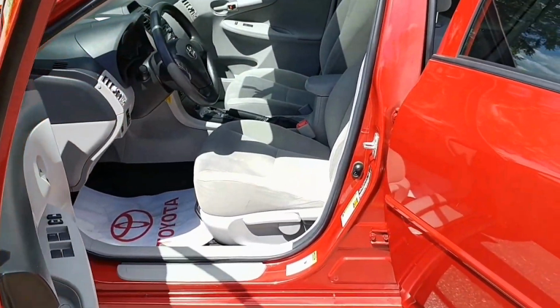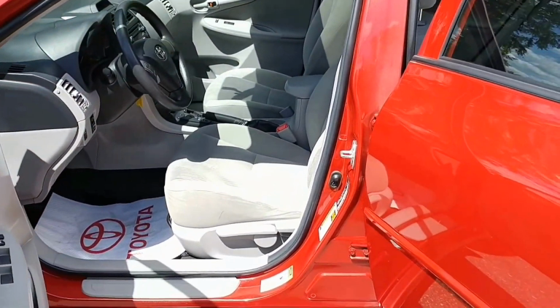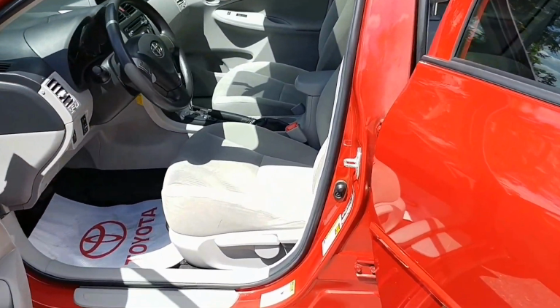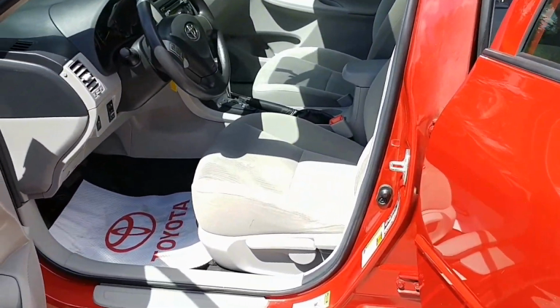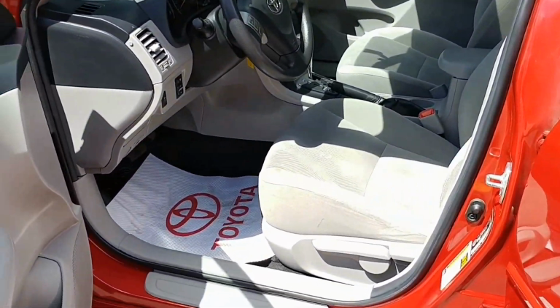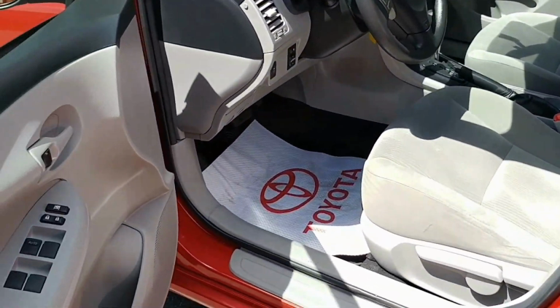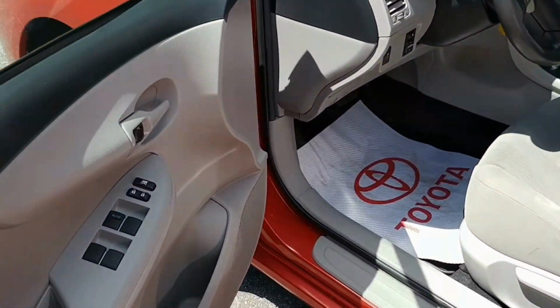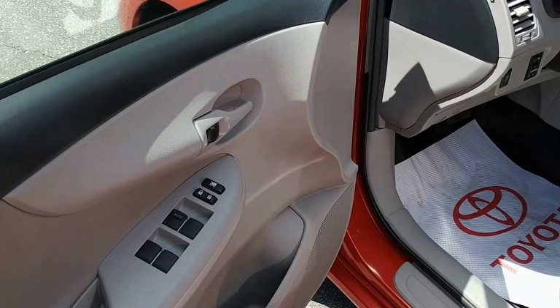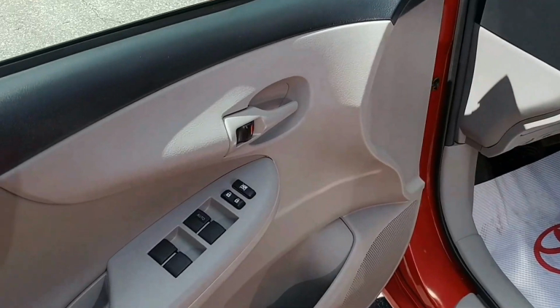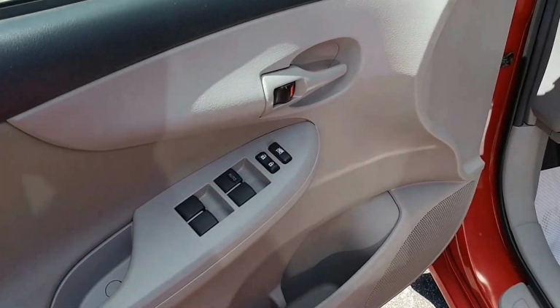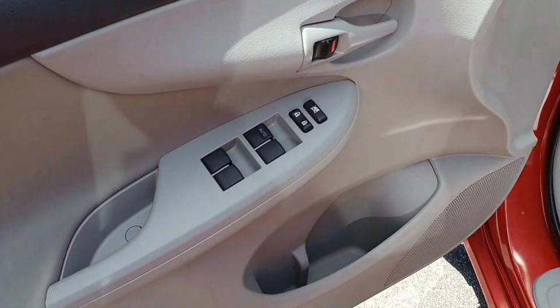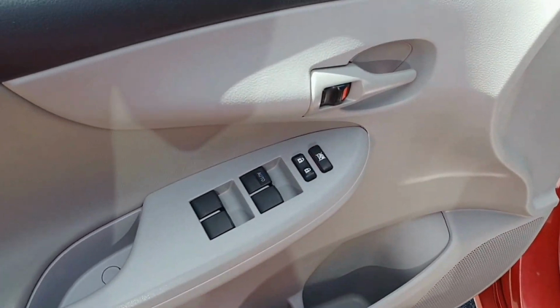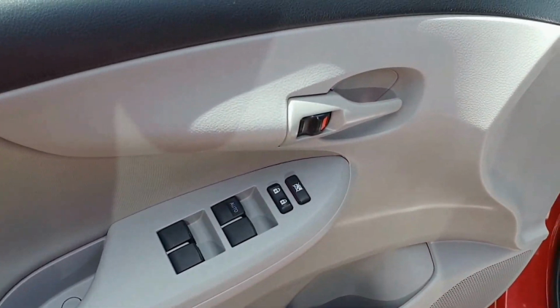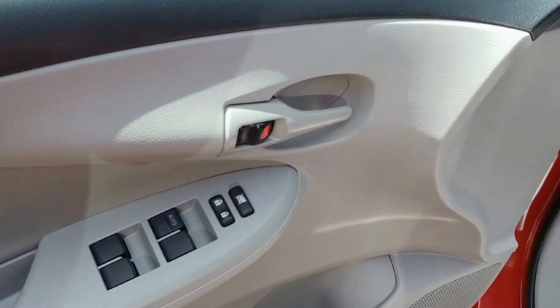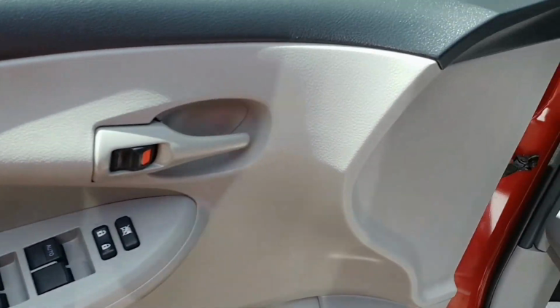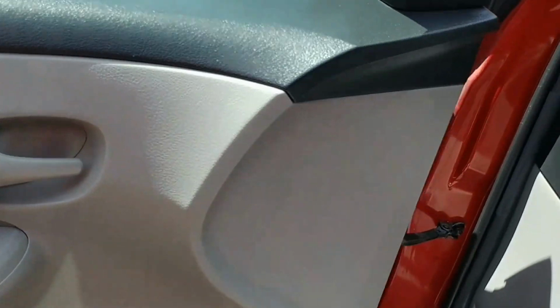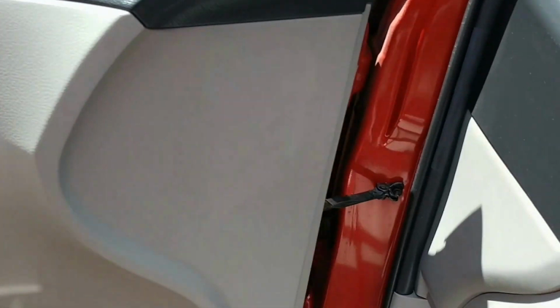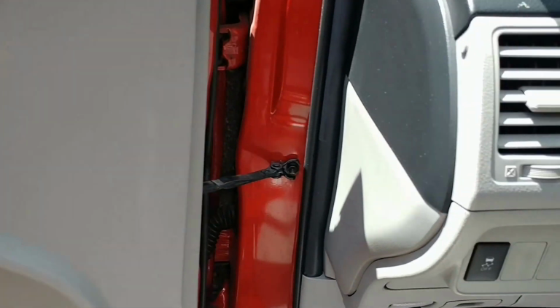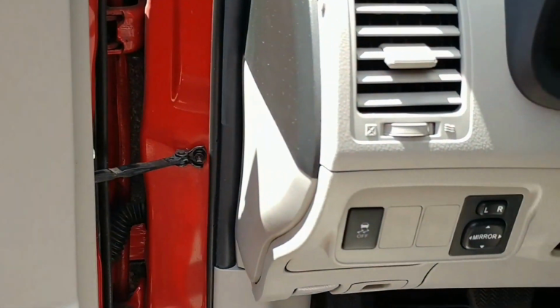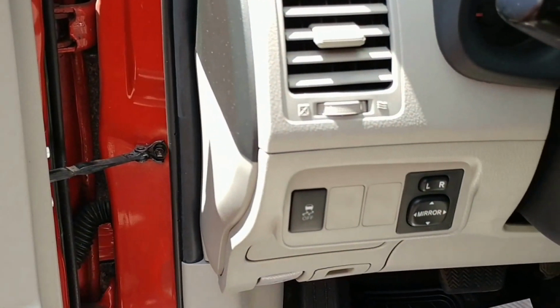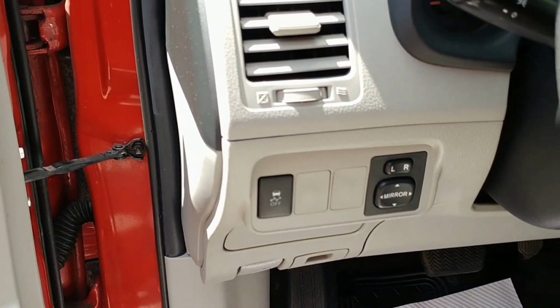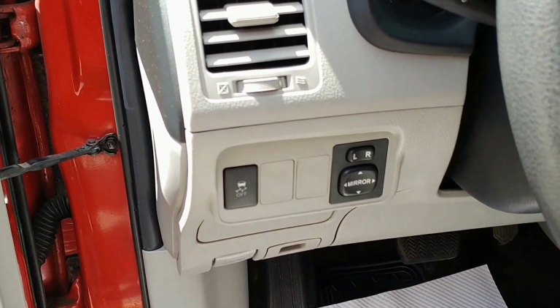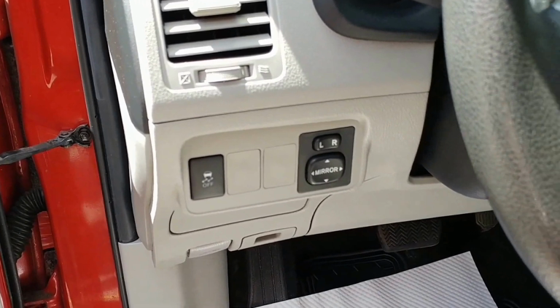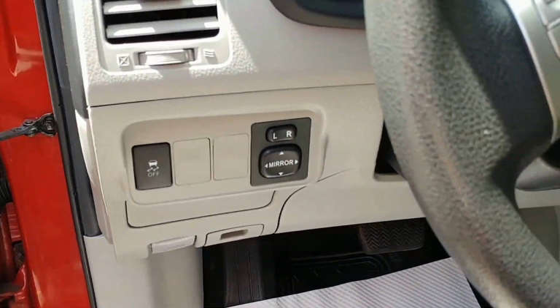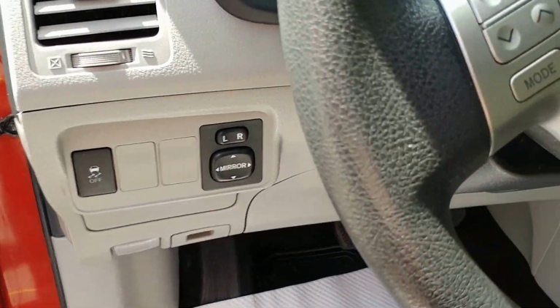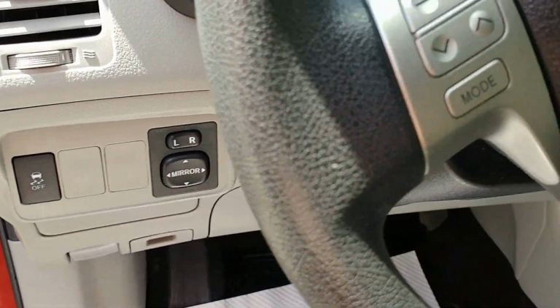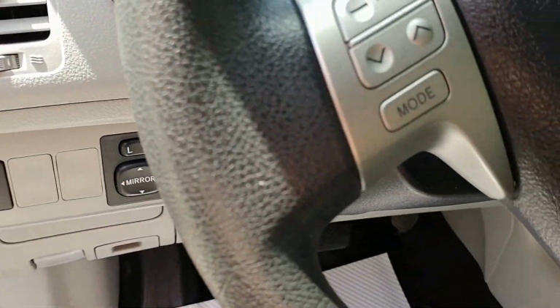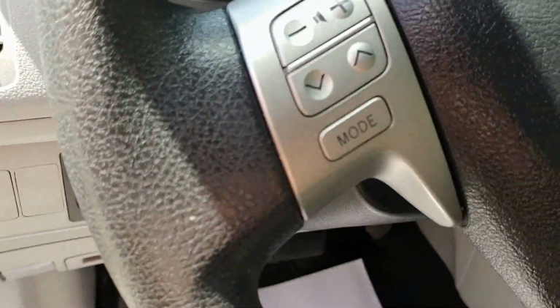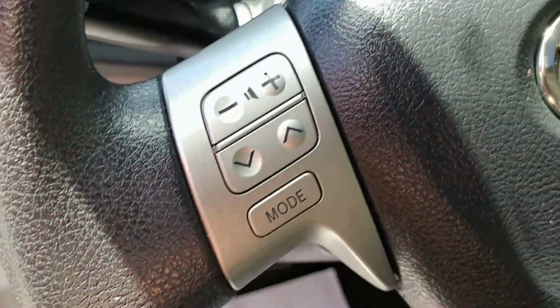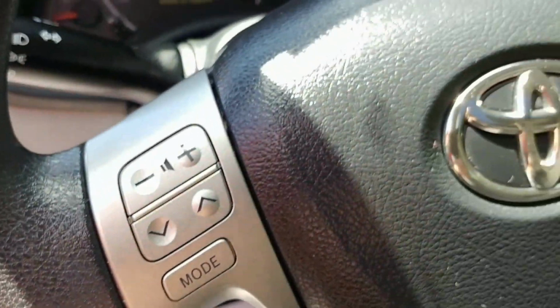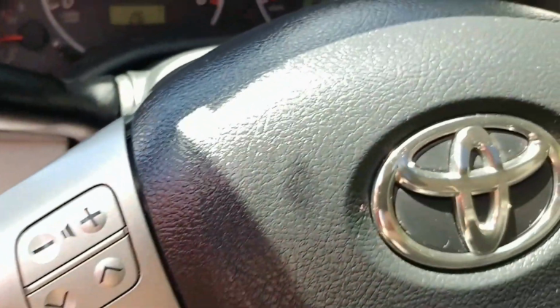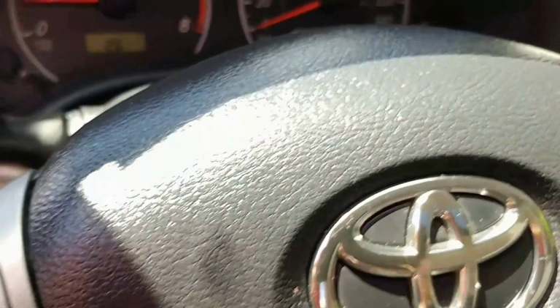Height adjustable driver's seat, it is equipped of course with power windows, power mirrors and power door locks, traction control, steering wheel mounted stereo controls.